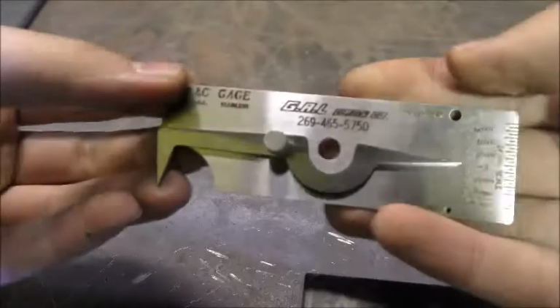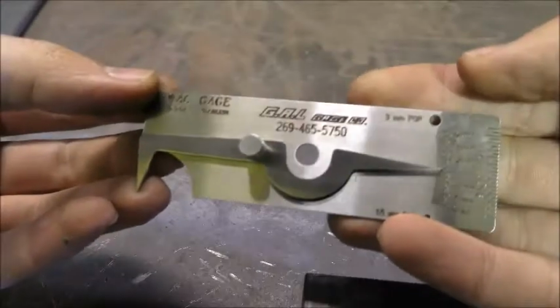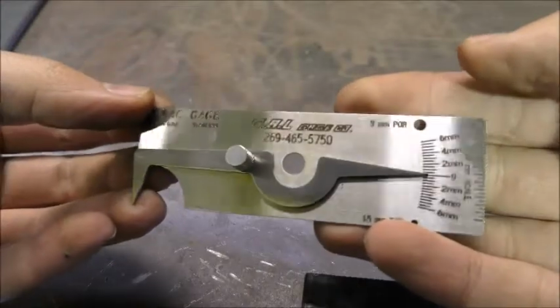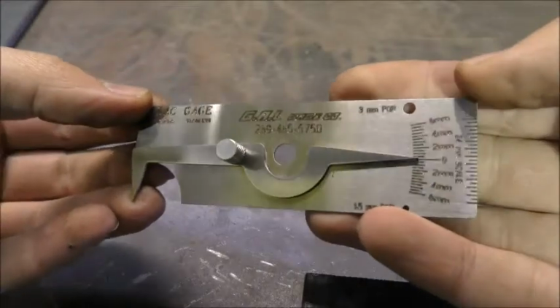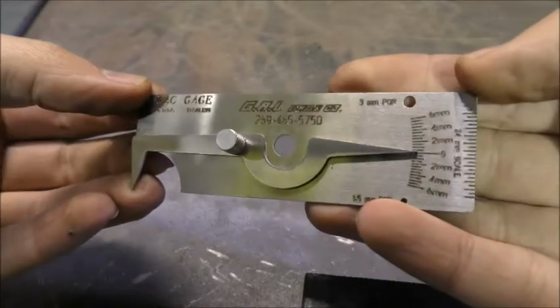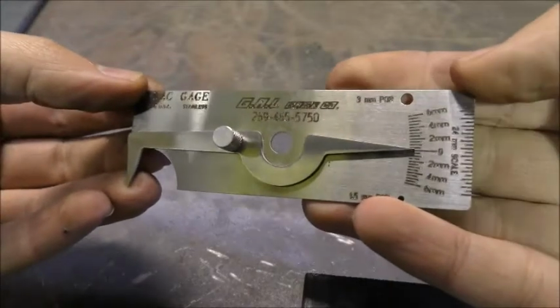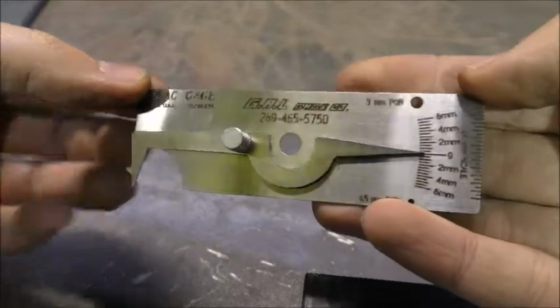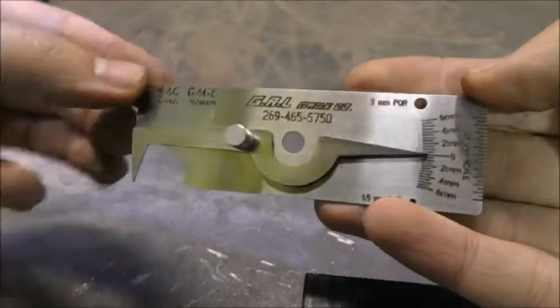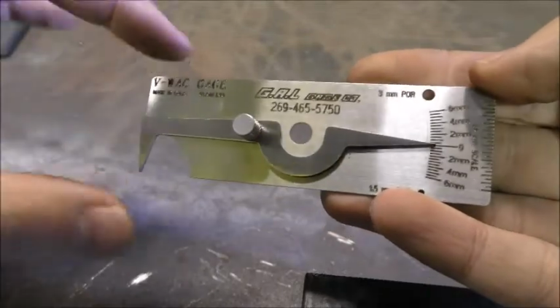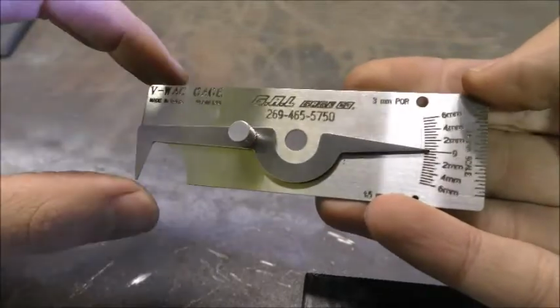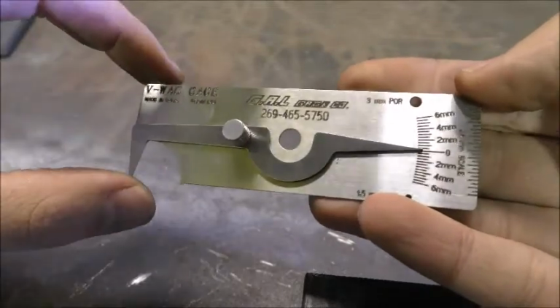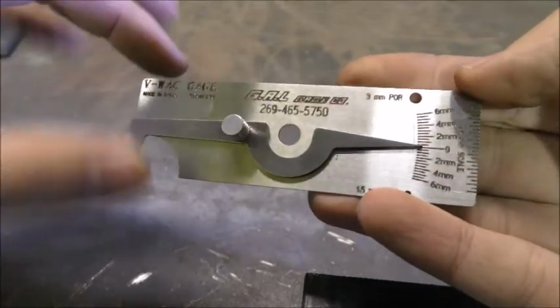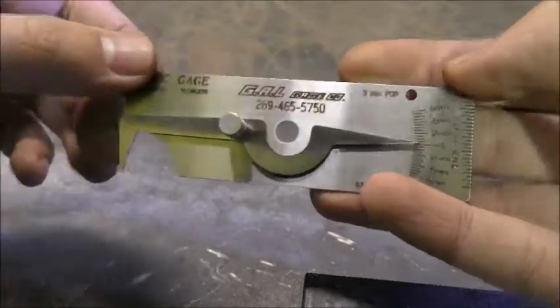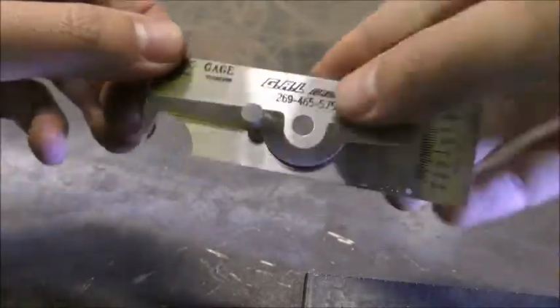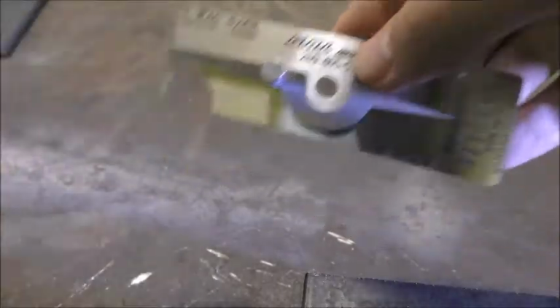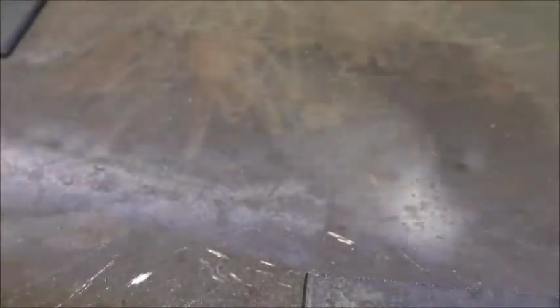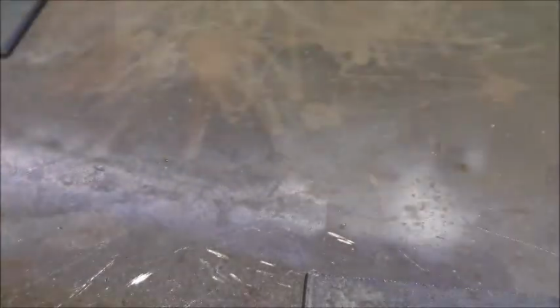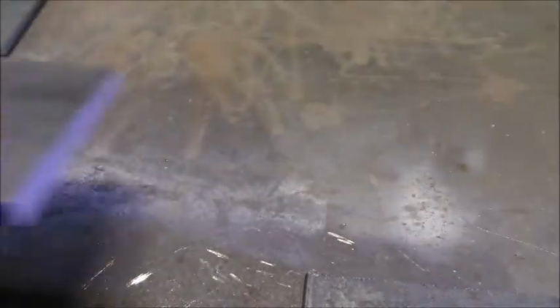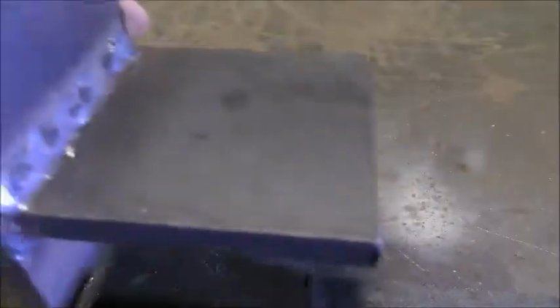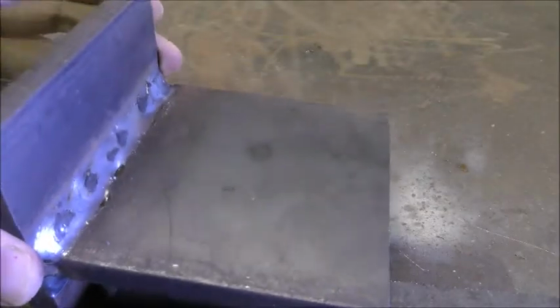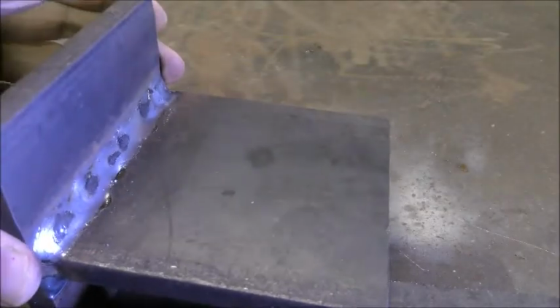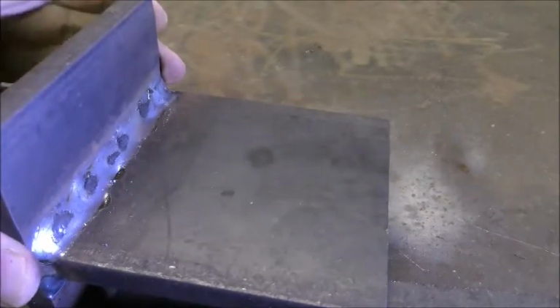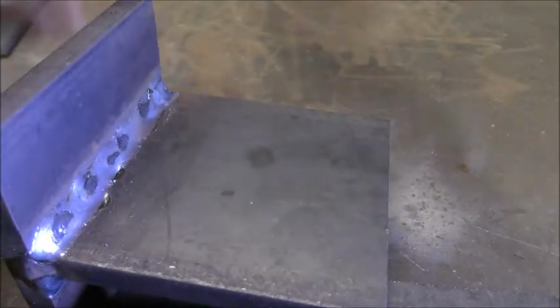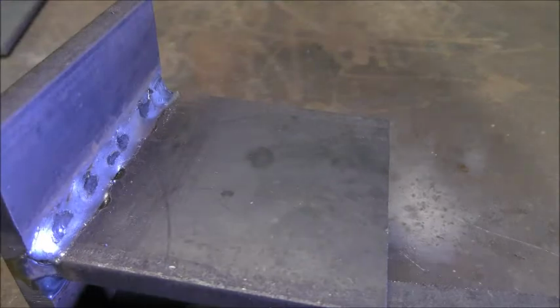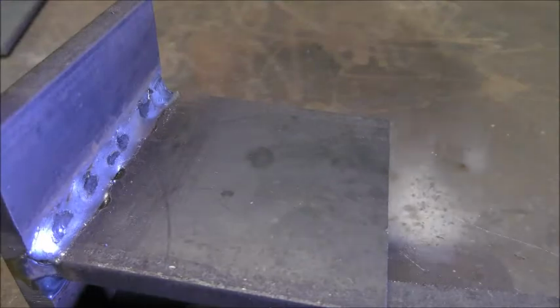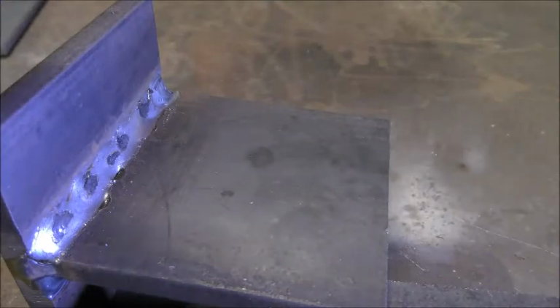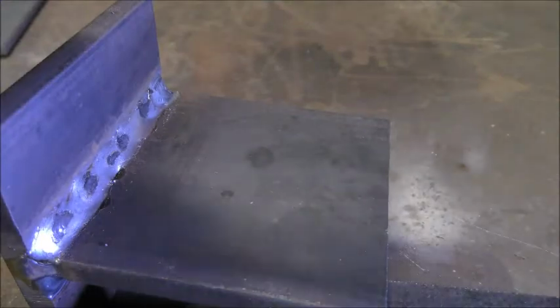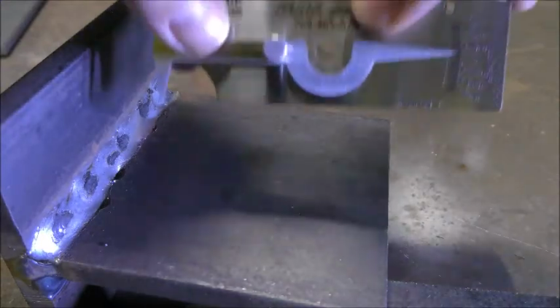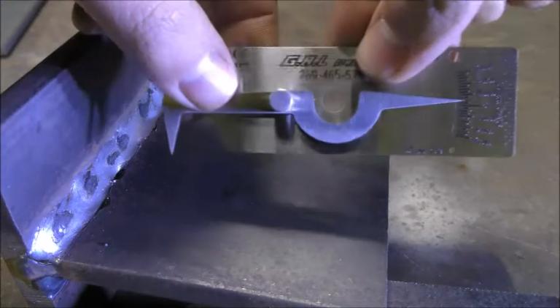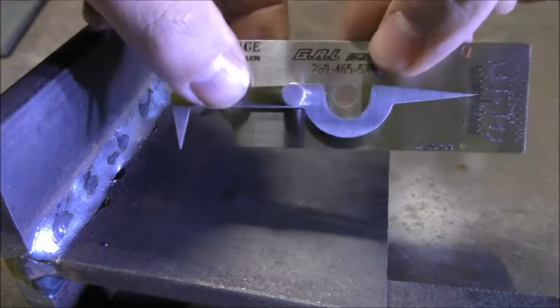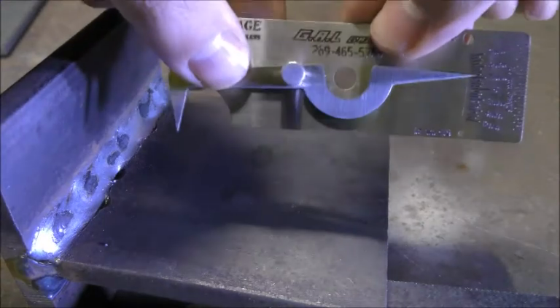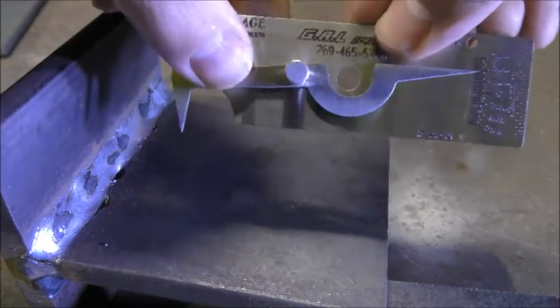This demonstration shows the correct use of a VWAC gauge. The main use of a VWAC gauge is to determine undercut depth.